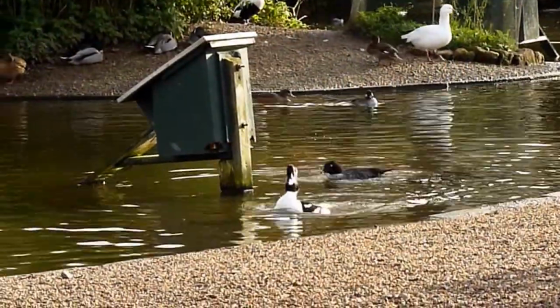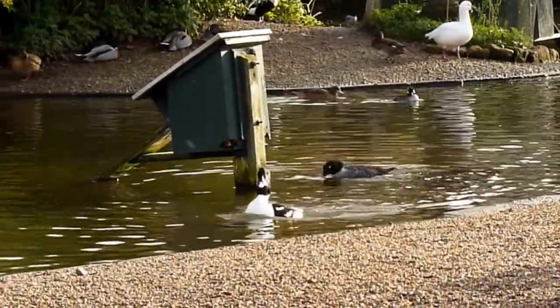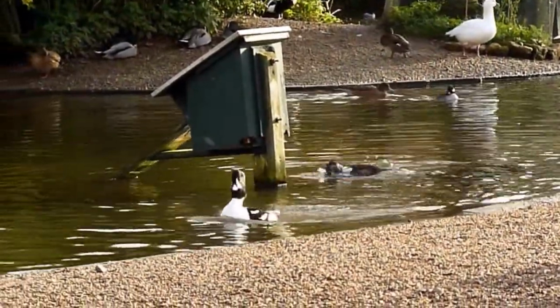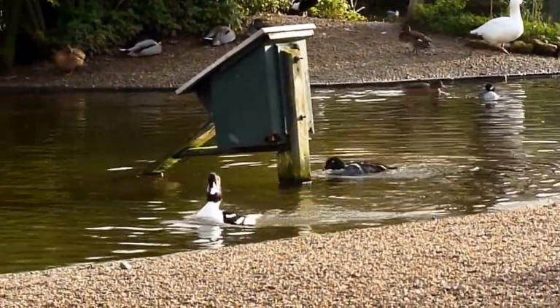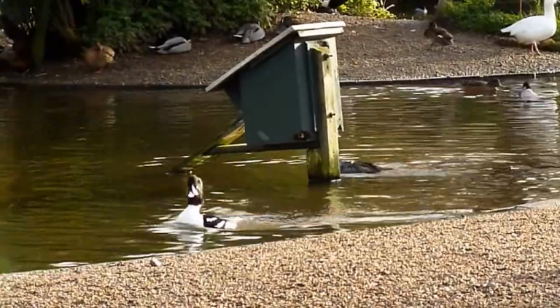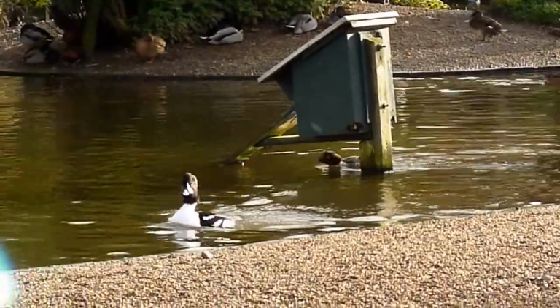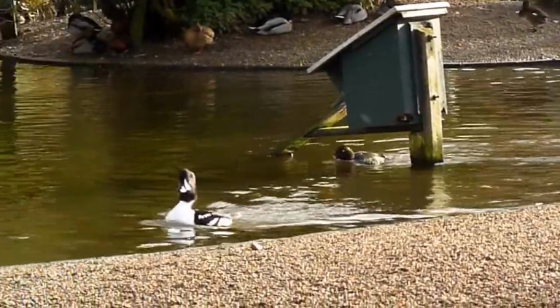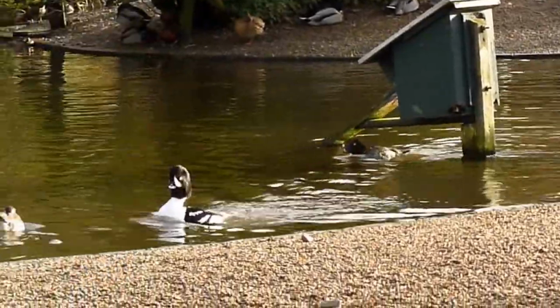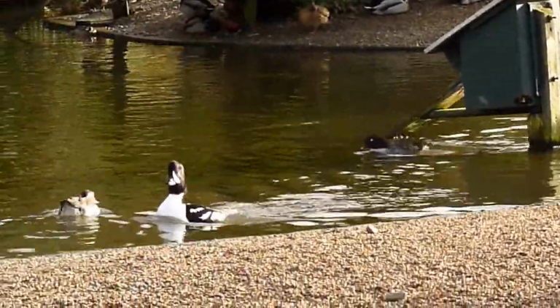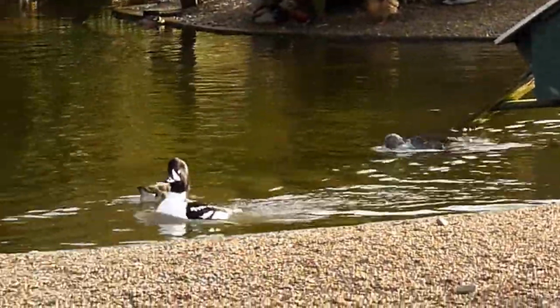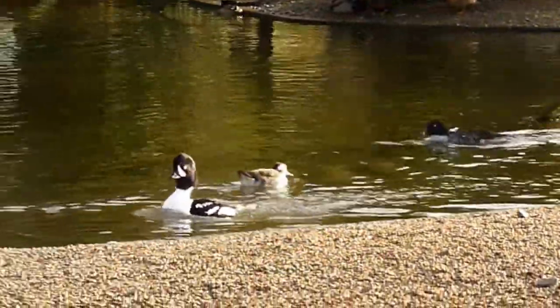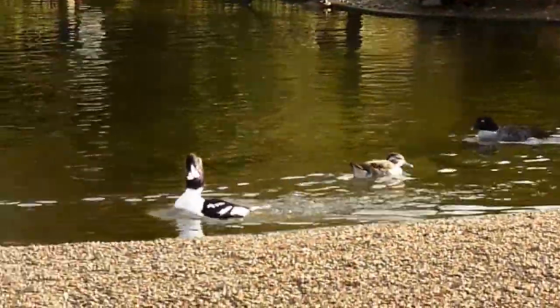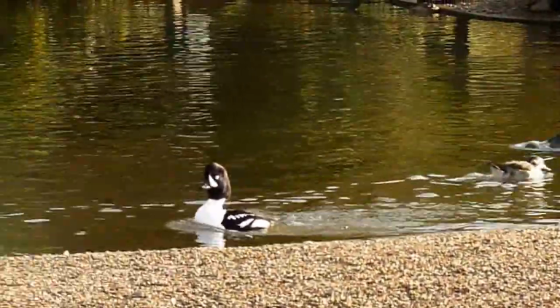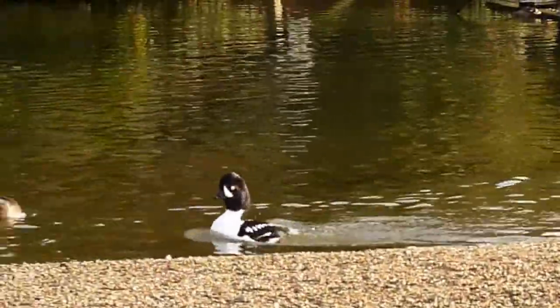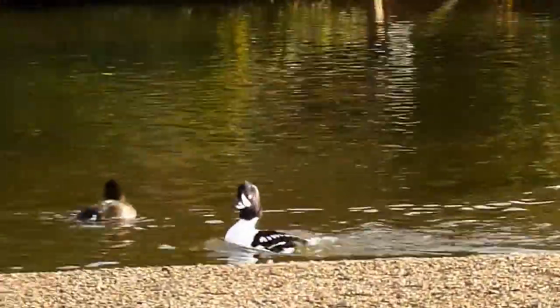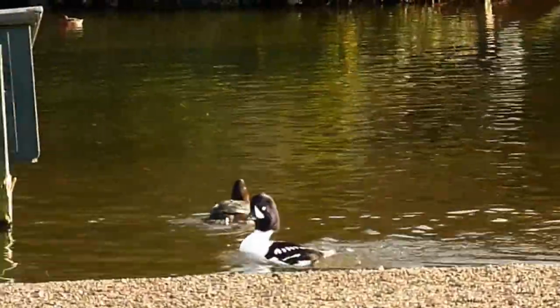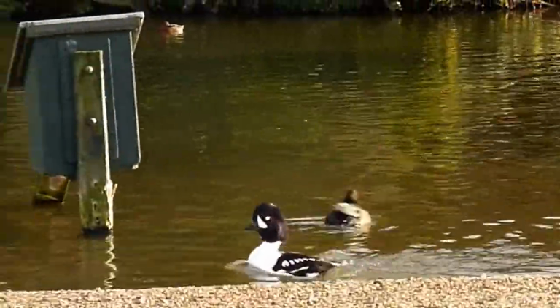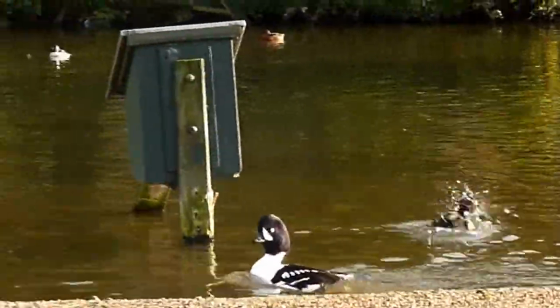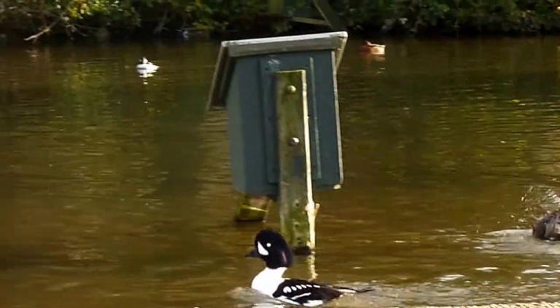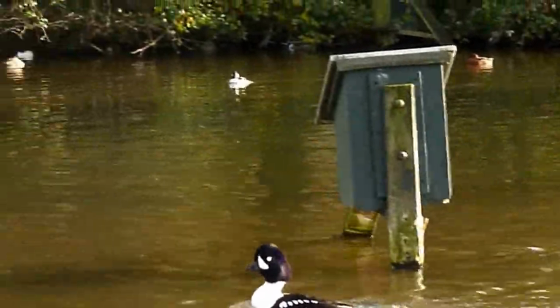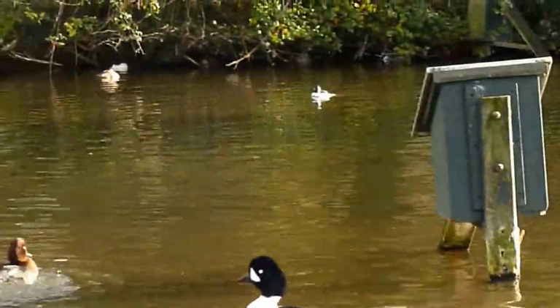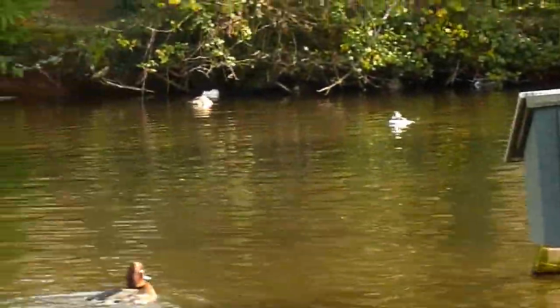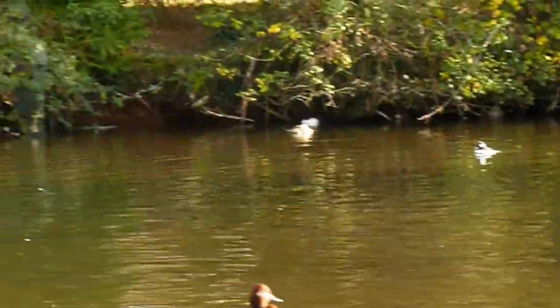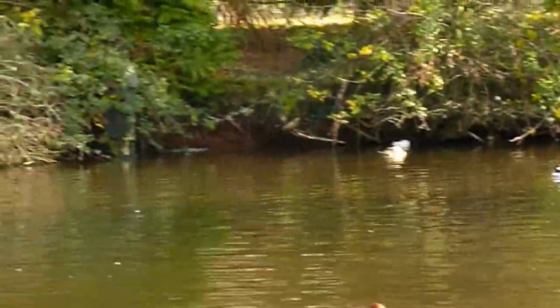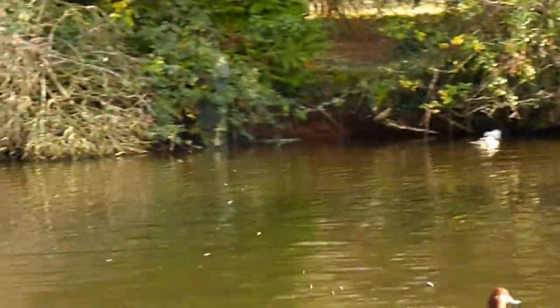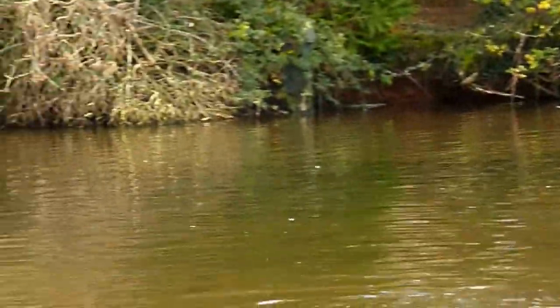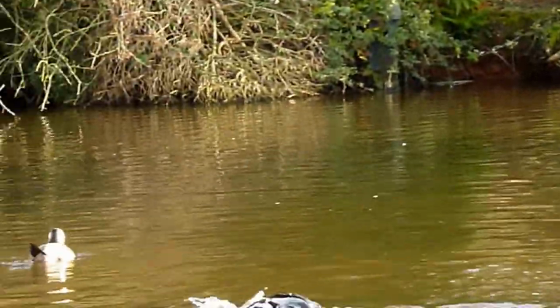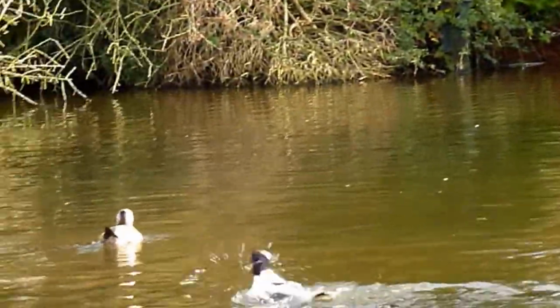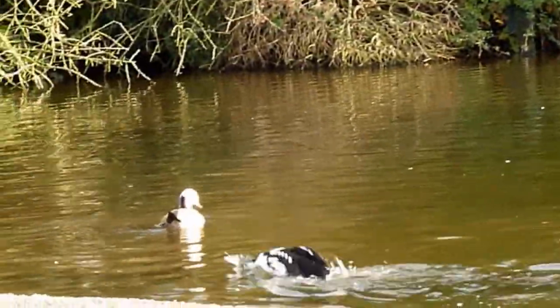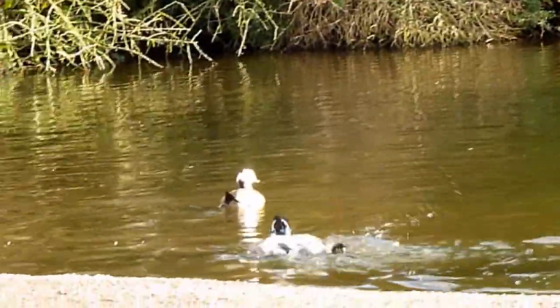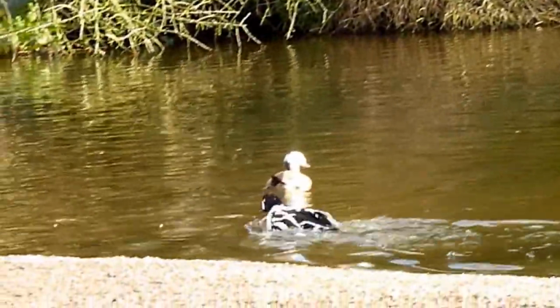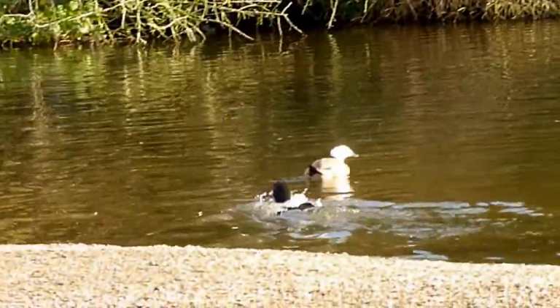These two have just copulated. Oh look how proud he is! Wow, he's going like it! Now he's having a bath.